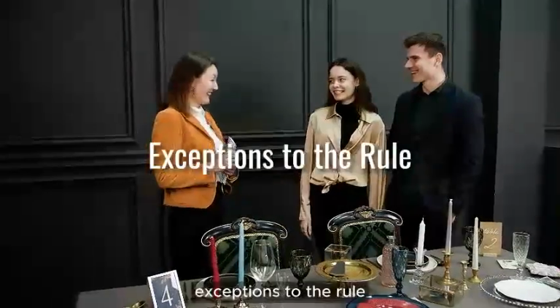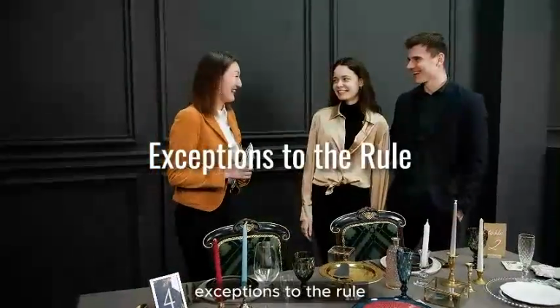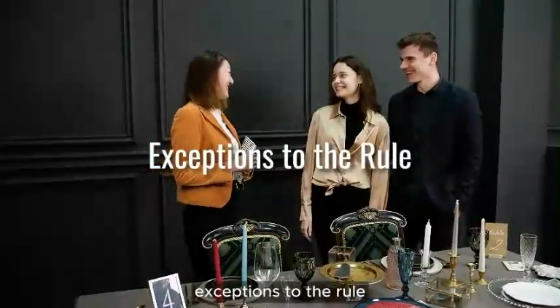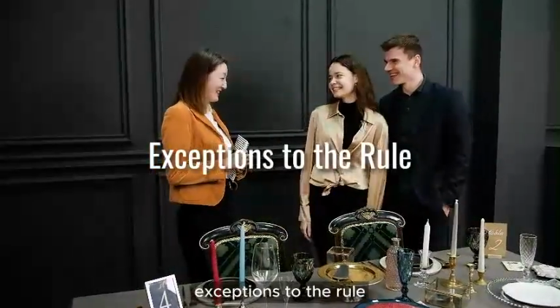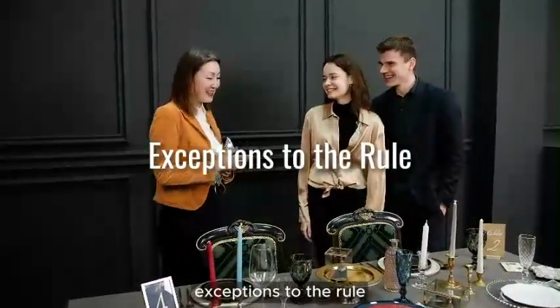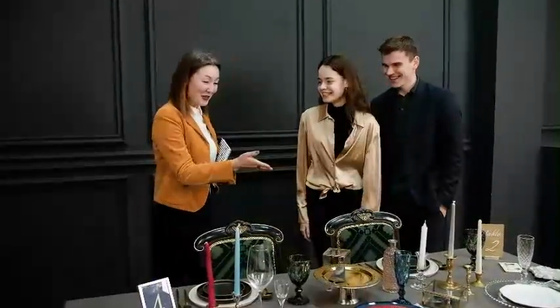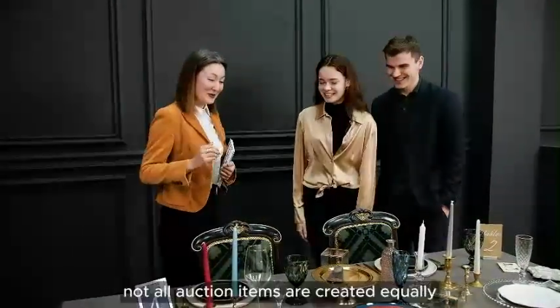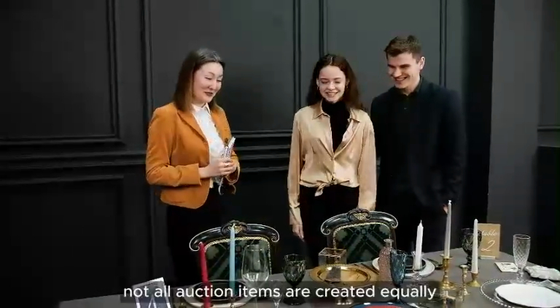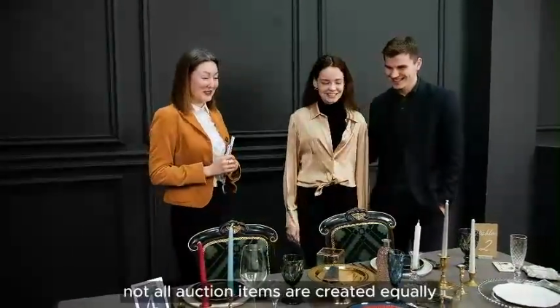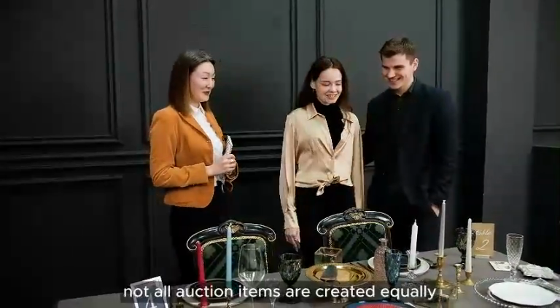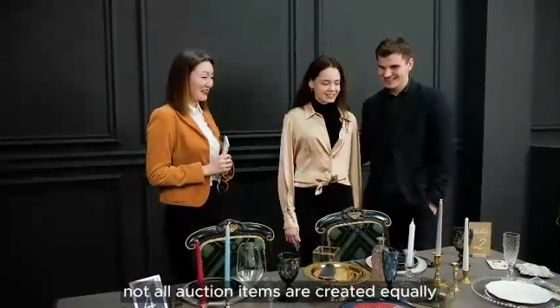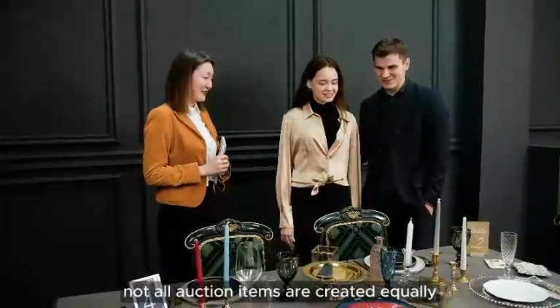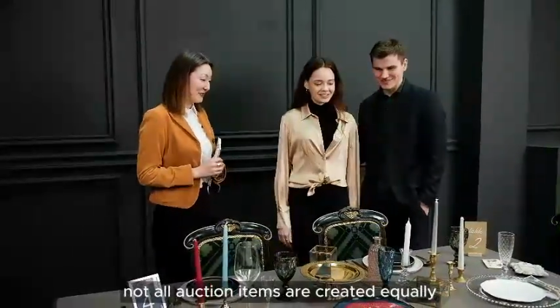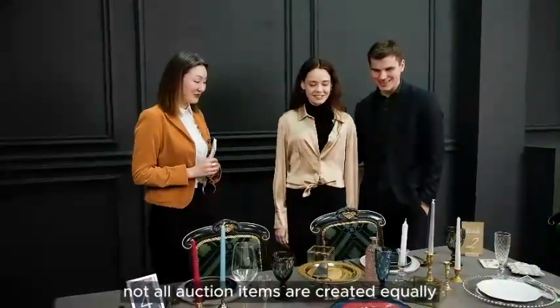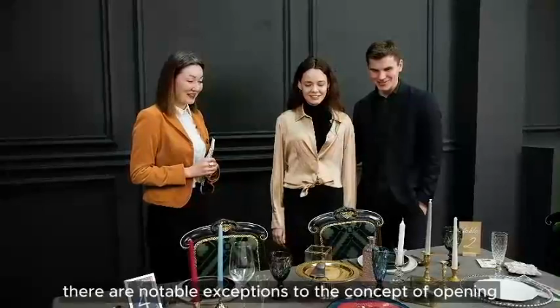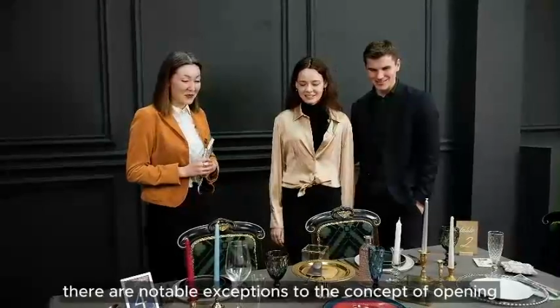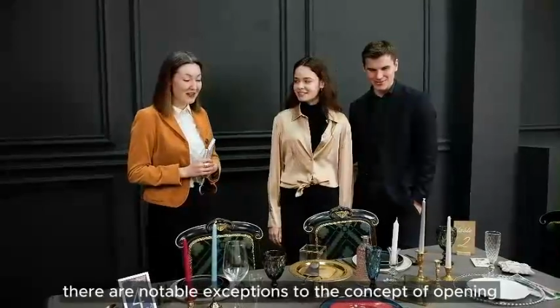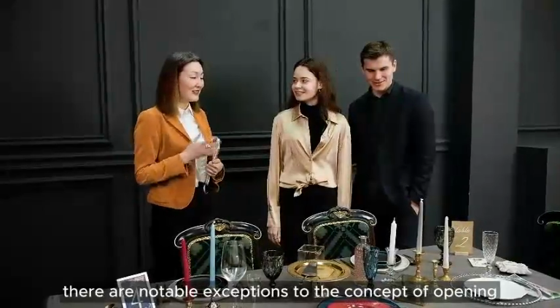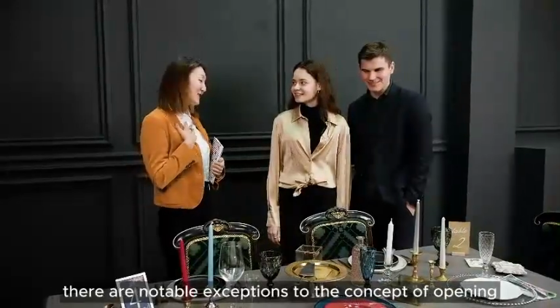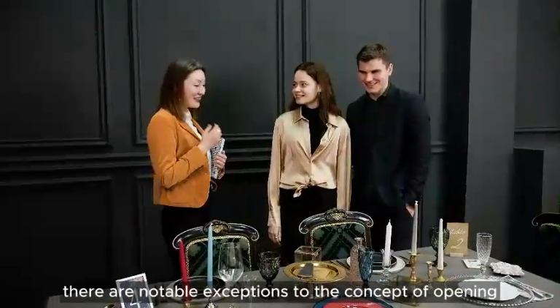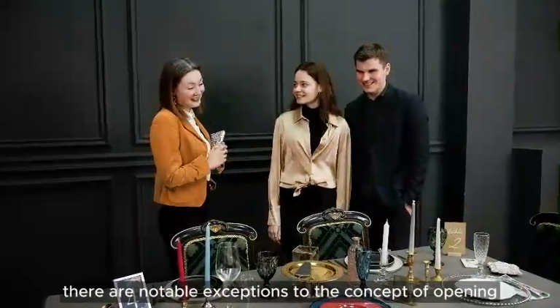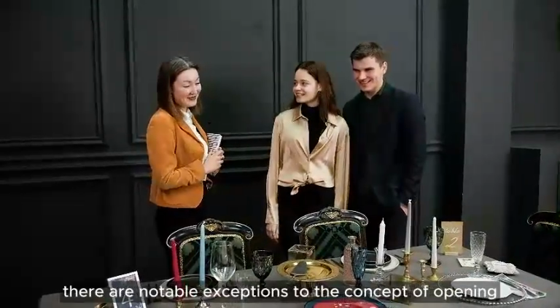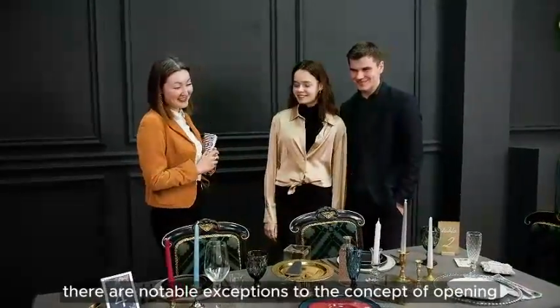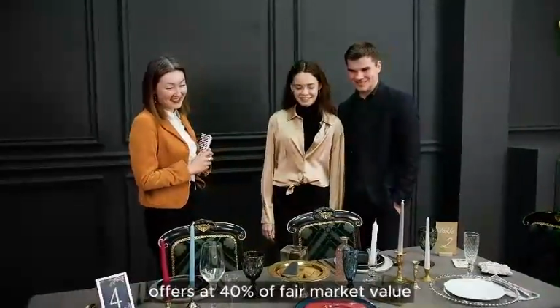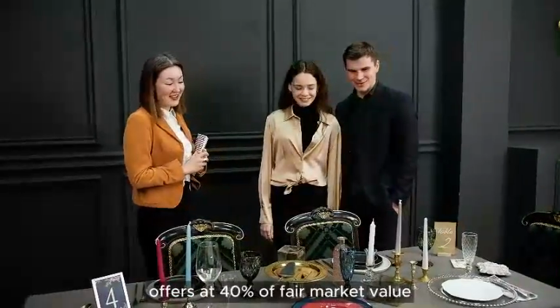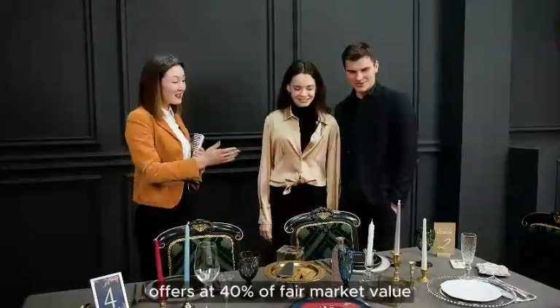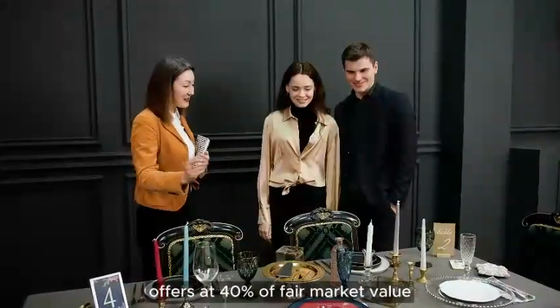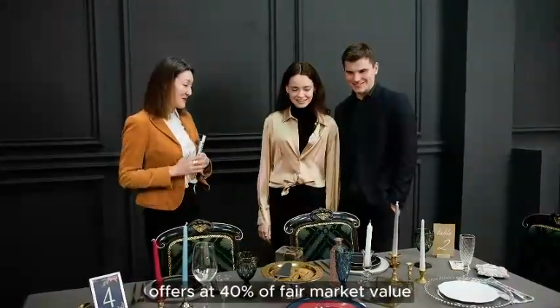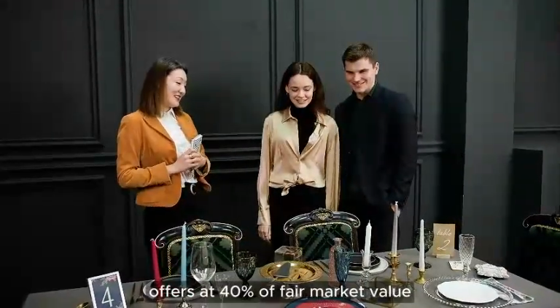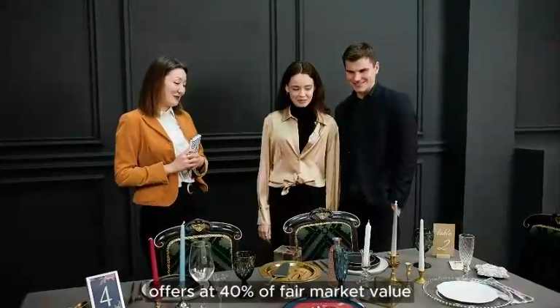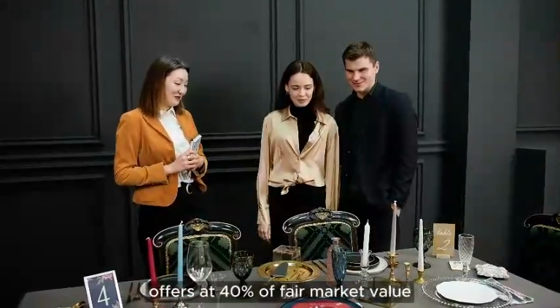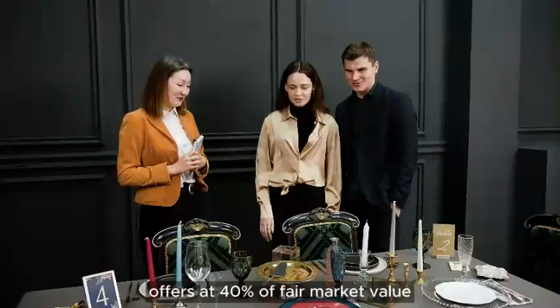Exceptions to the rule: not all auction items are created equally. There are notable exceptions to the concept of opening offers at 40% of fair market value.